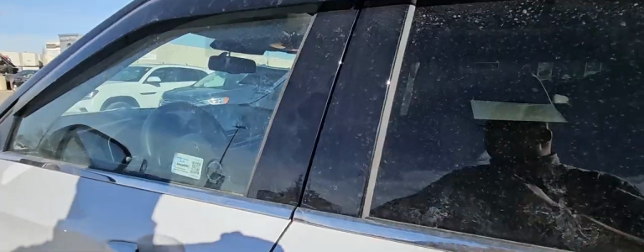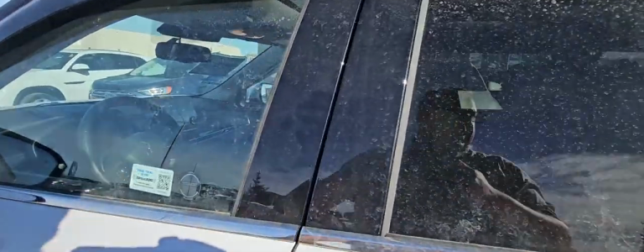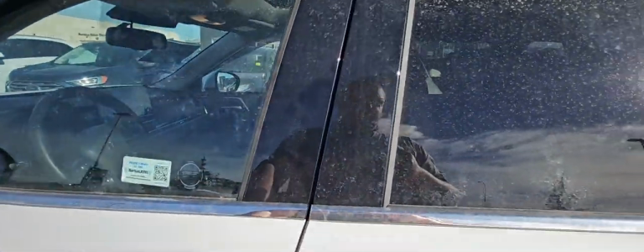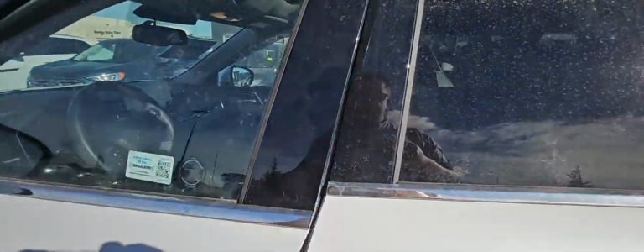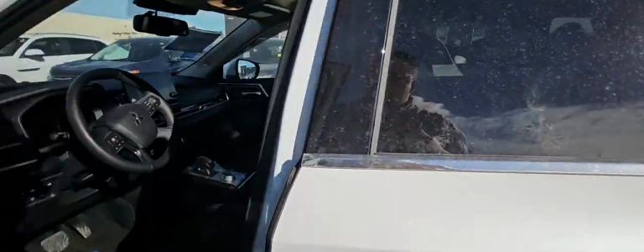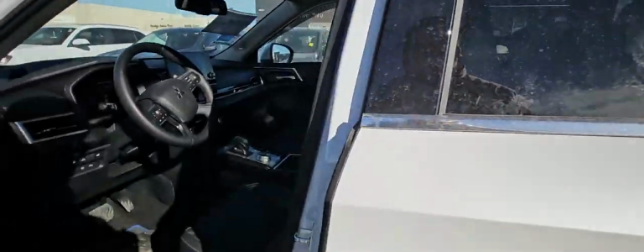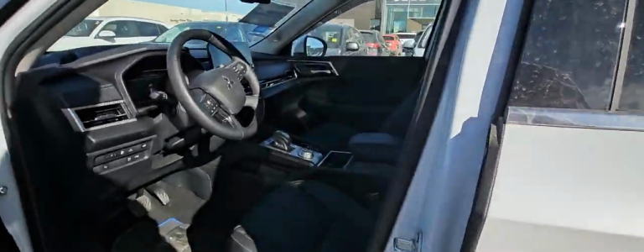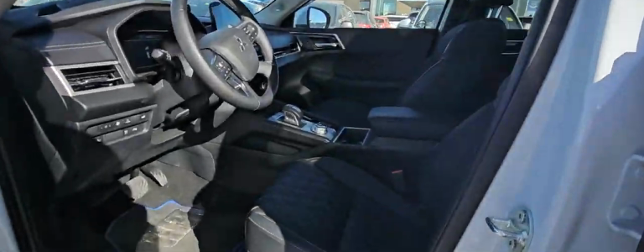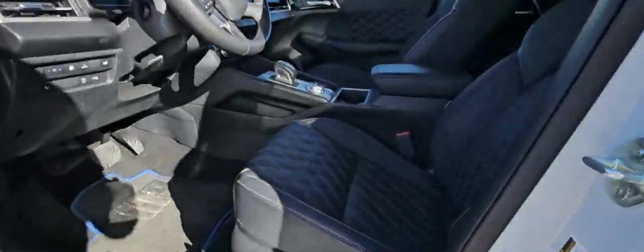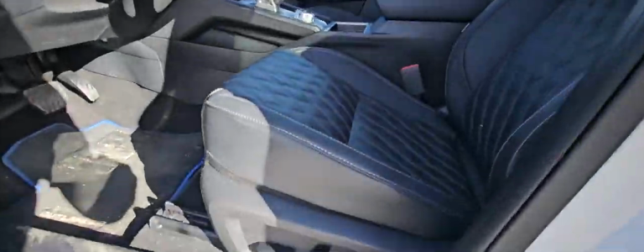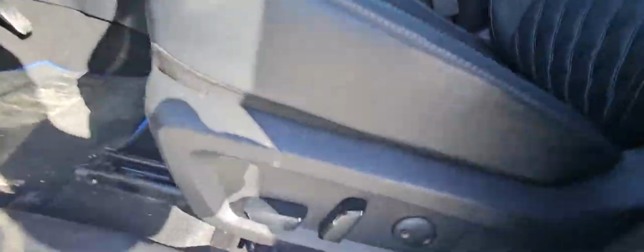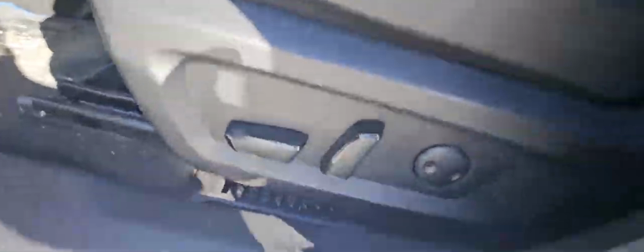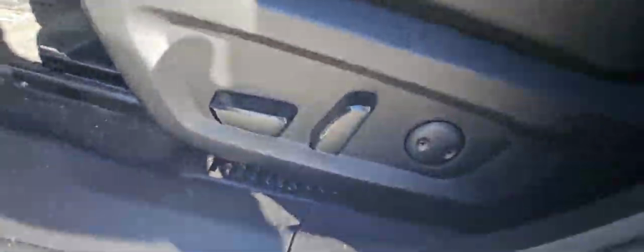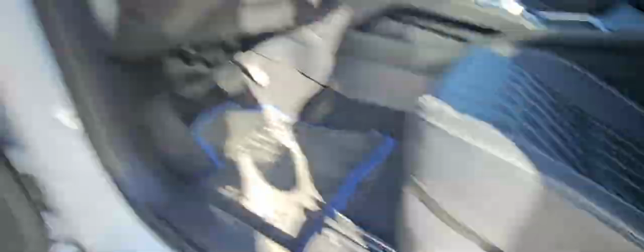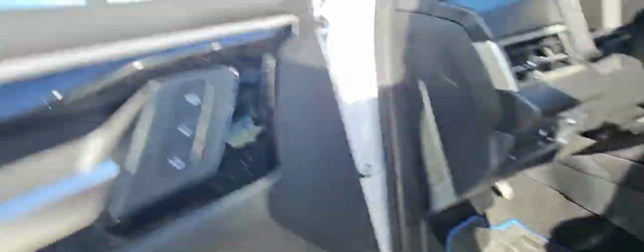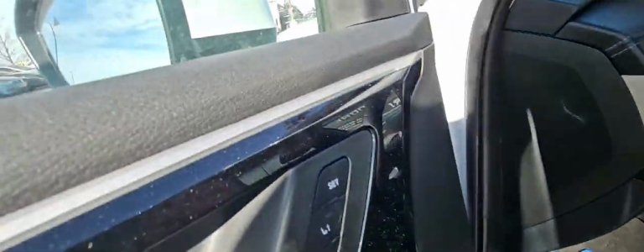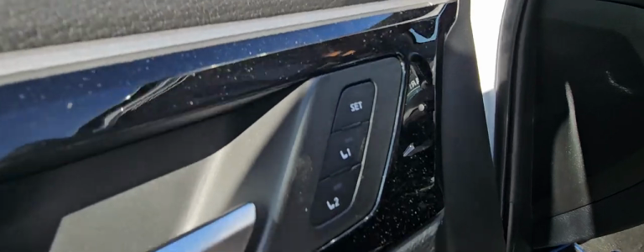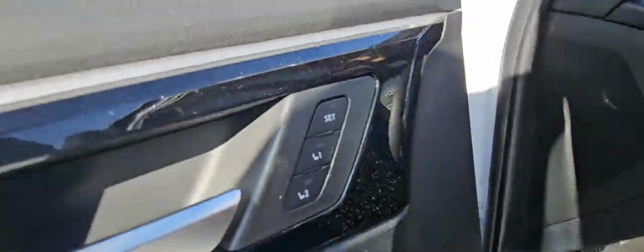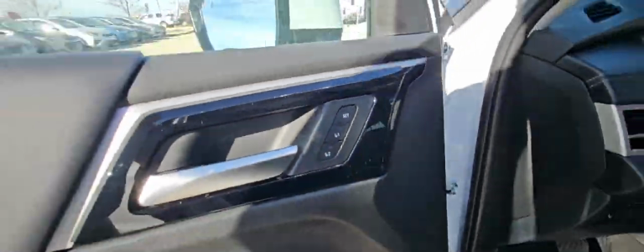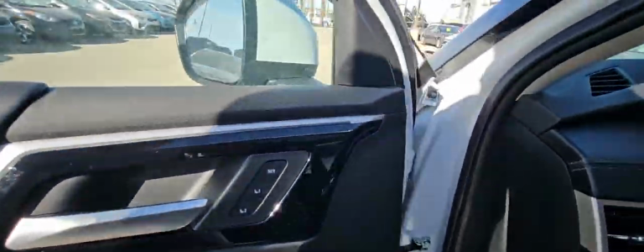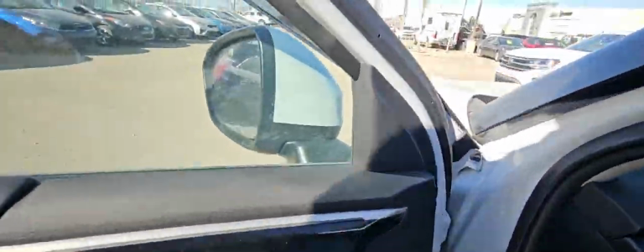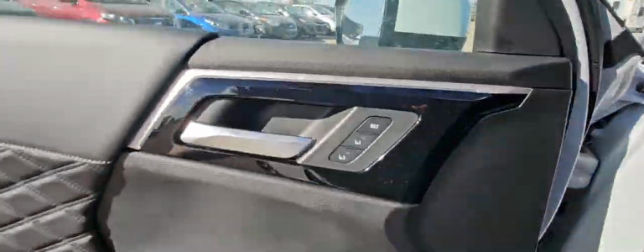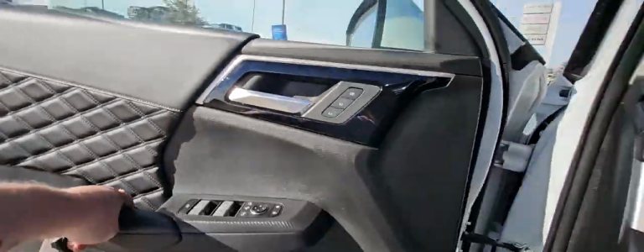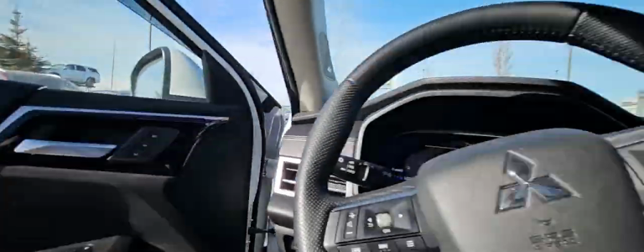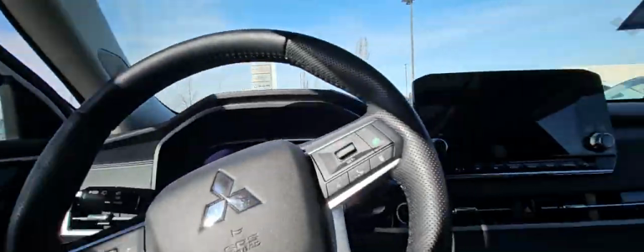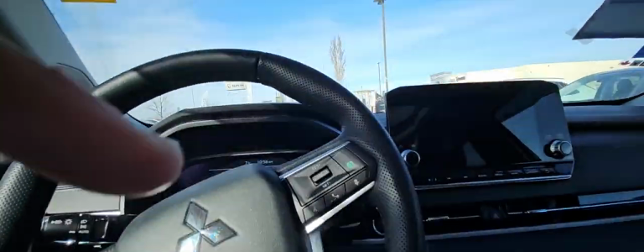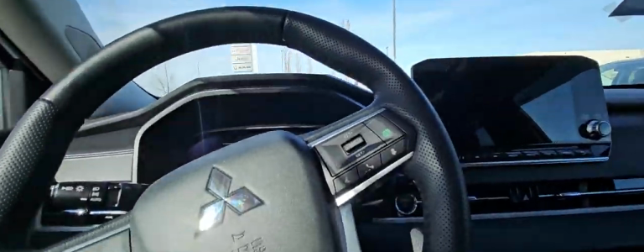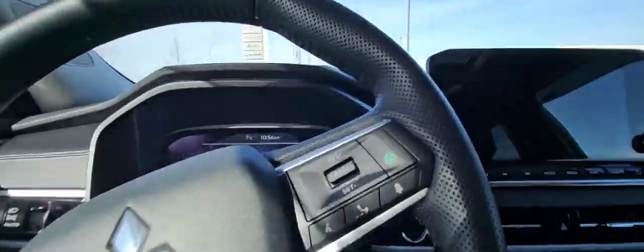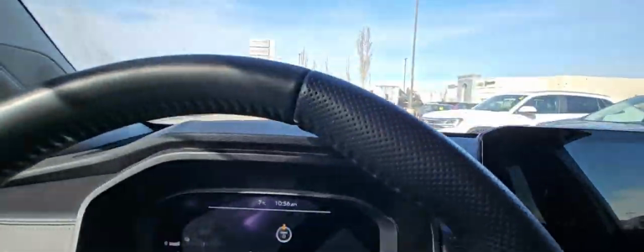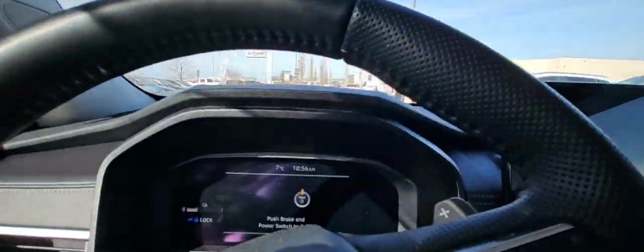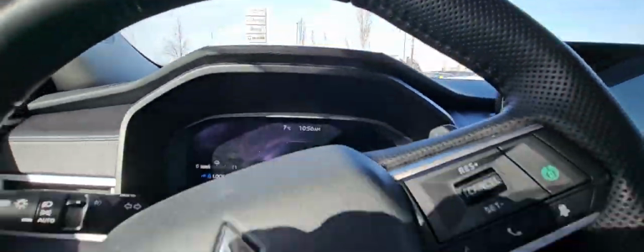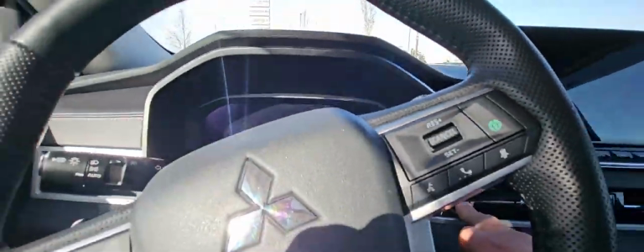Proximity keyless entry. Full-power driver's seat with memory. Just loads of room — the seats are super comfortable.